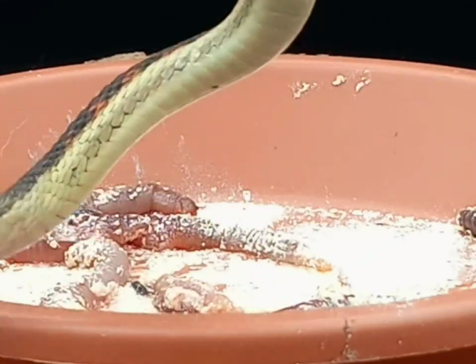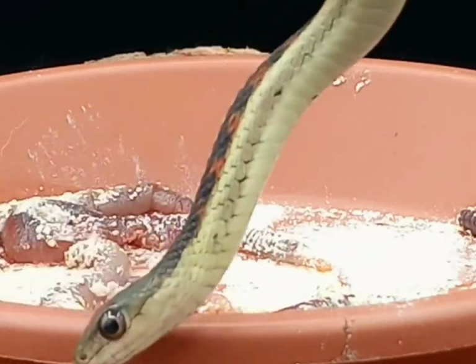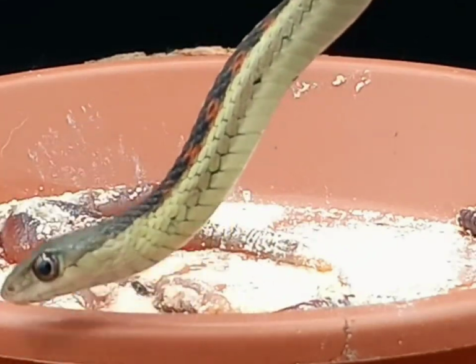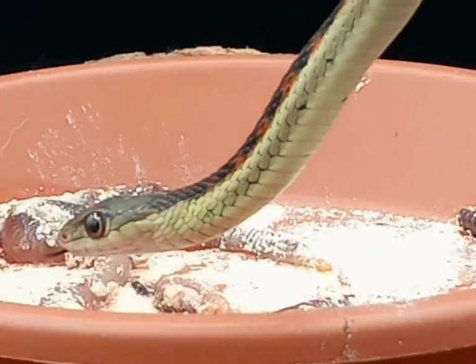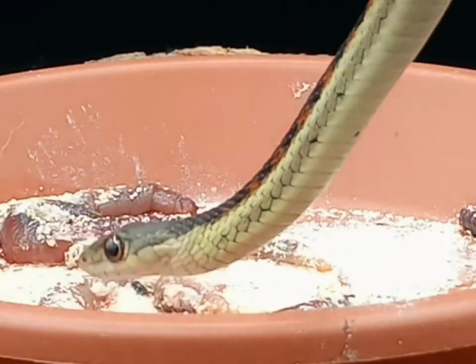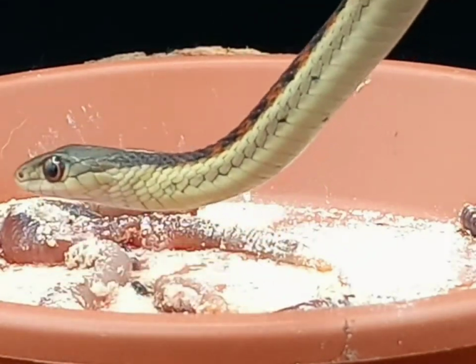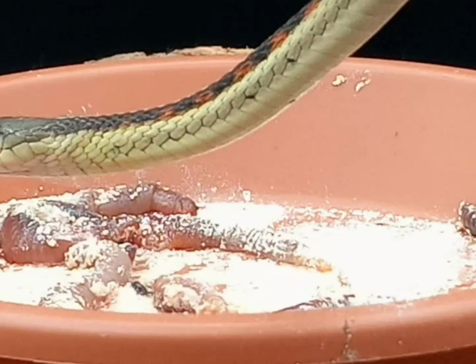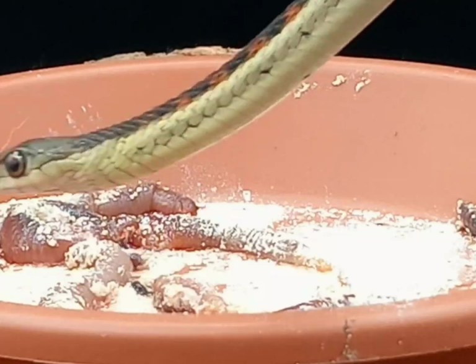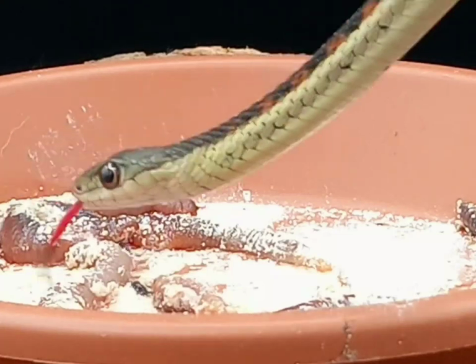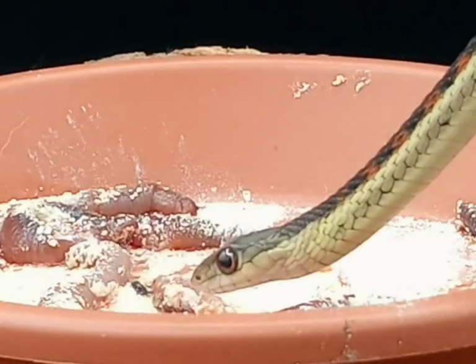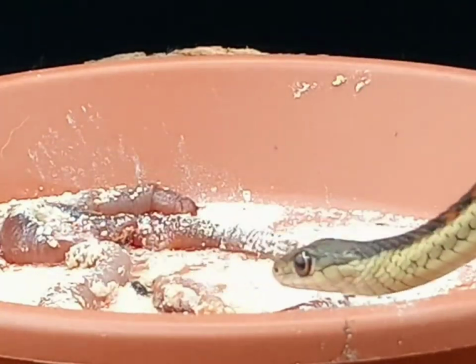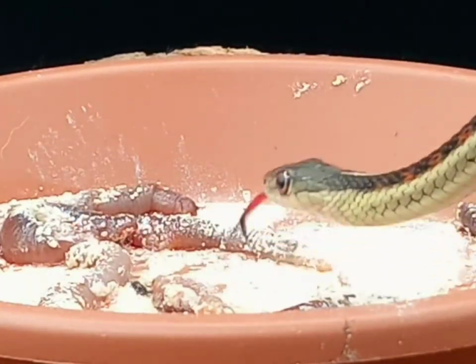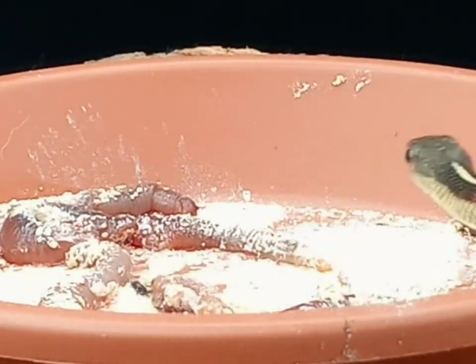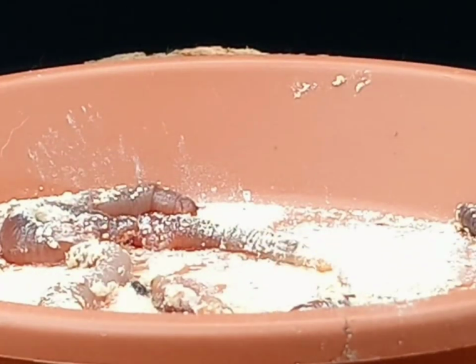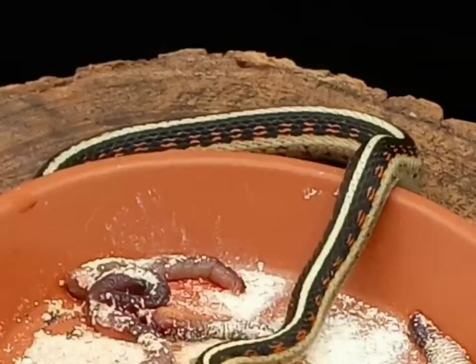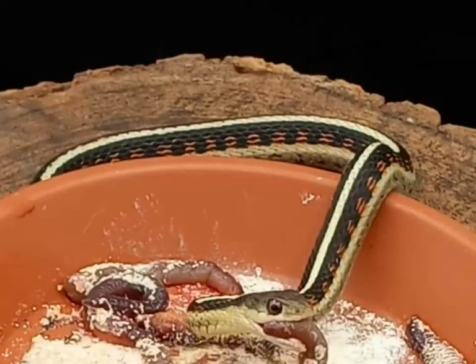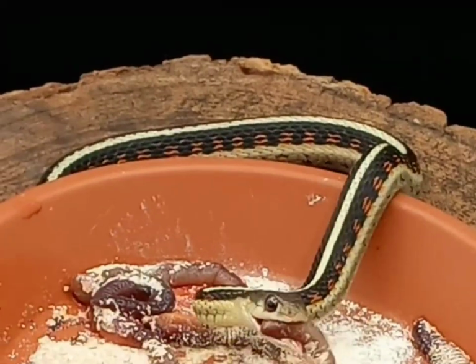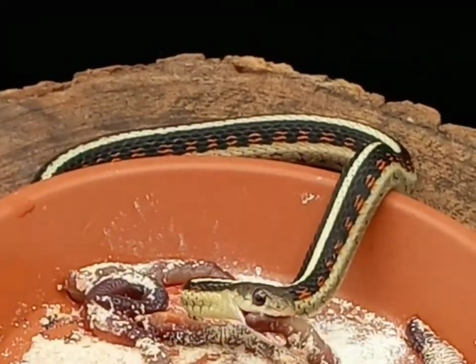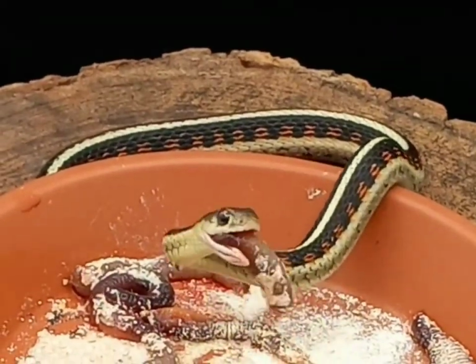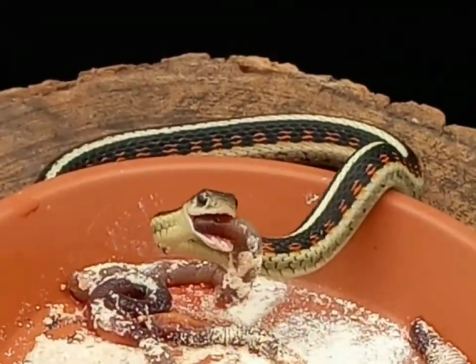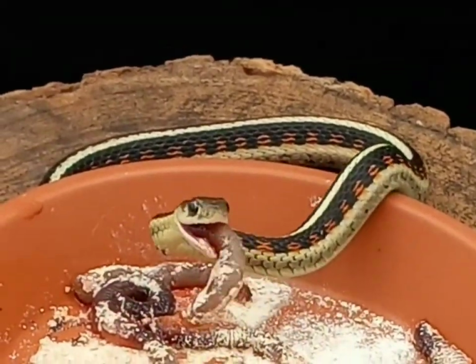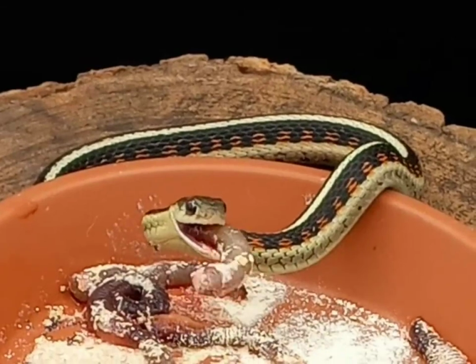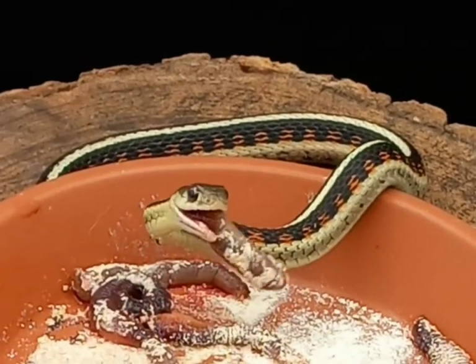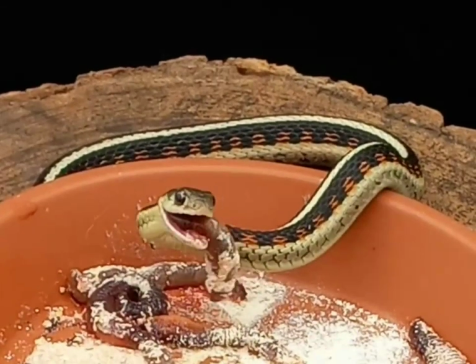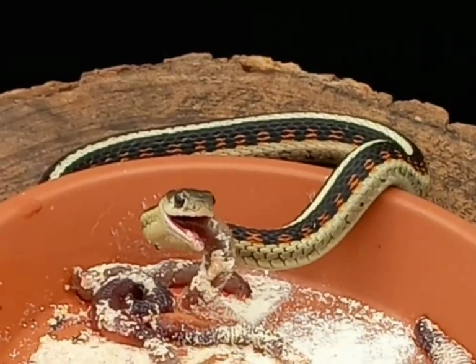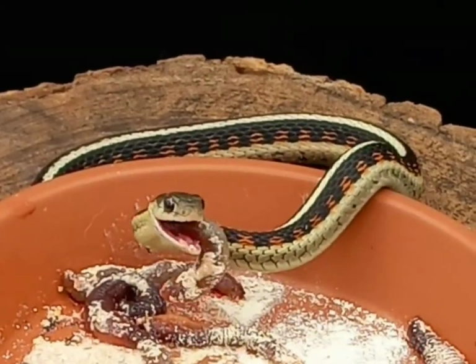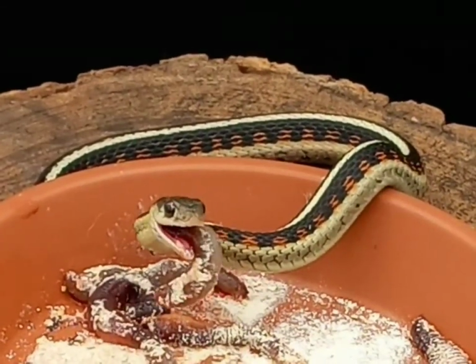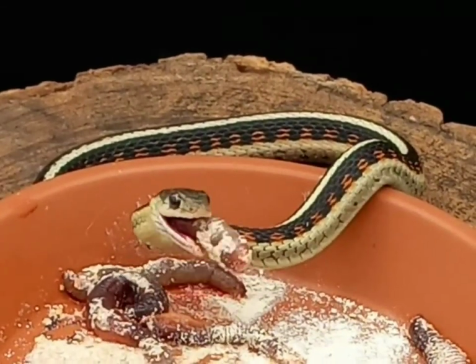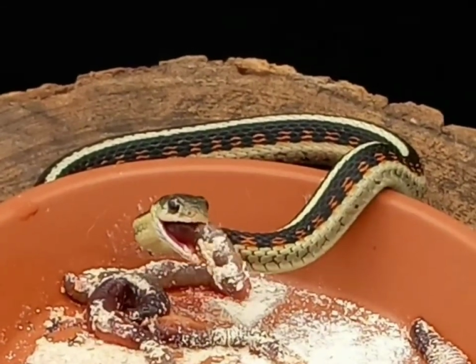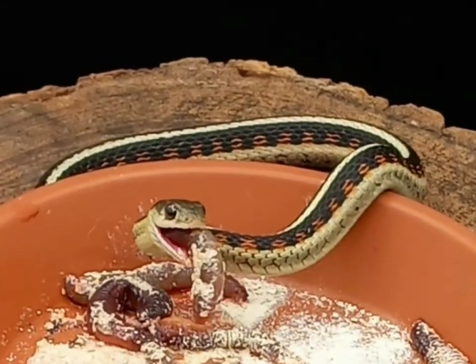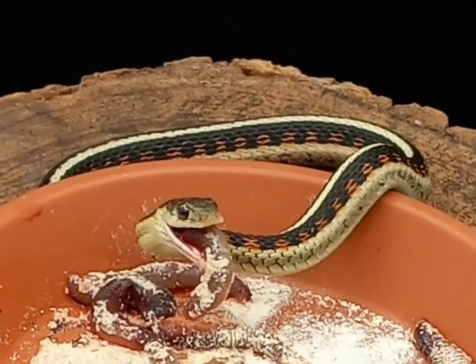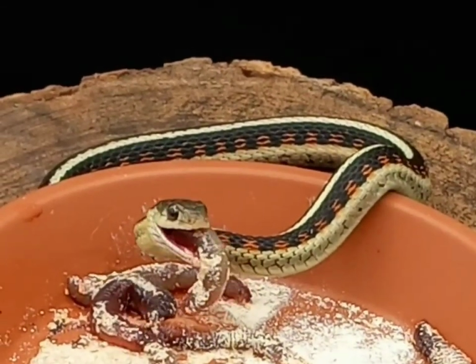They are natricine, so some interesting things. Garter snakes have keeled scales, they have relatively large scales, and they have relatively large eyes. The forked tip of their tongue is black, and the rest of it is pink.